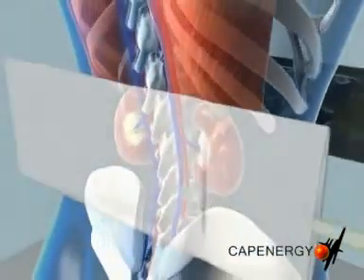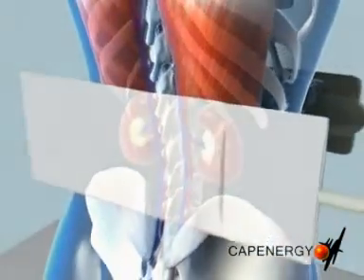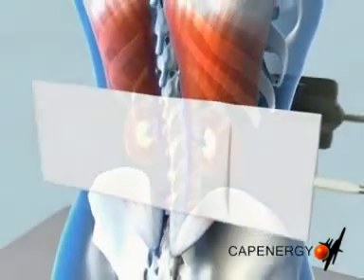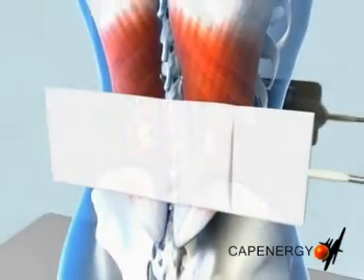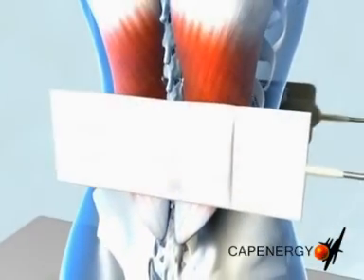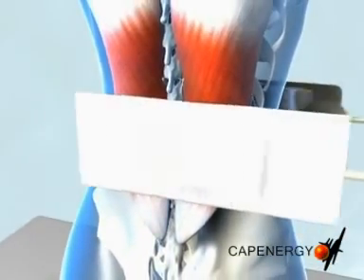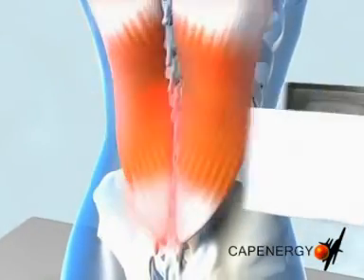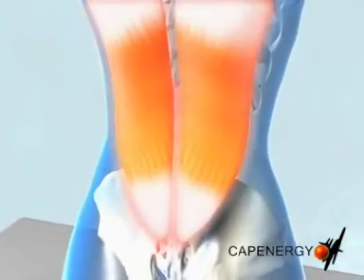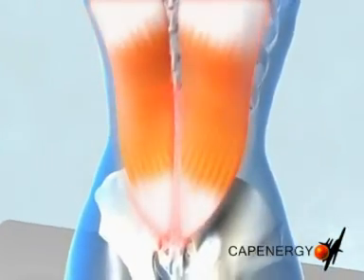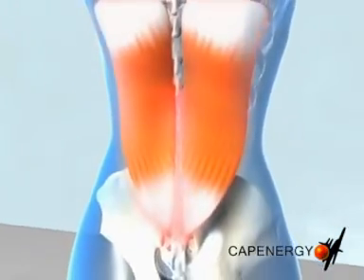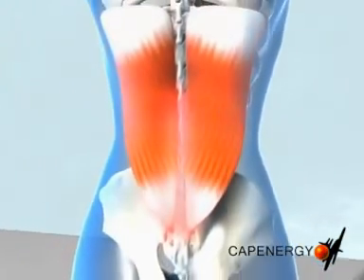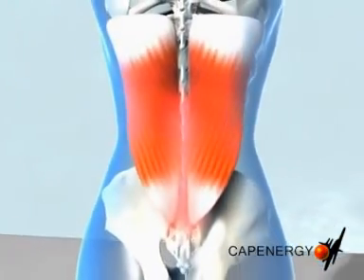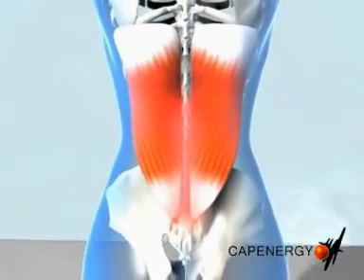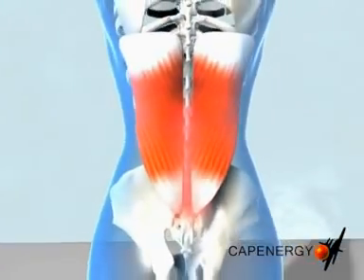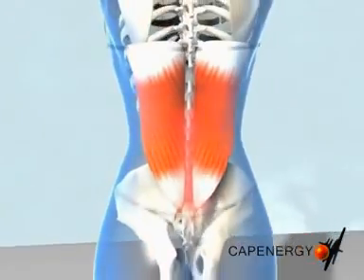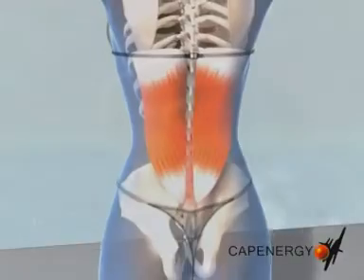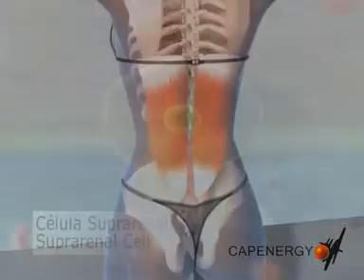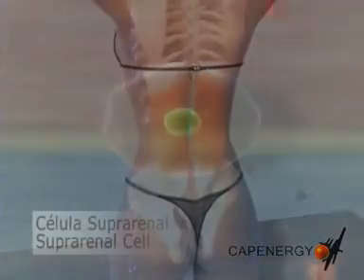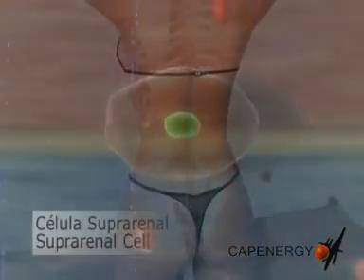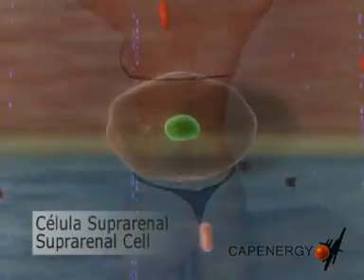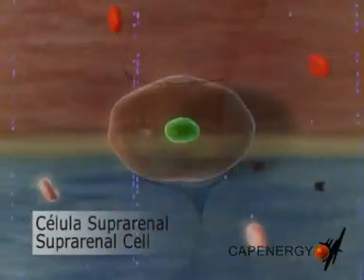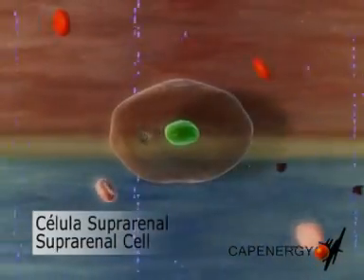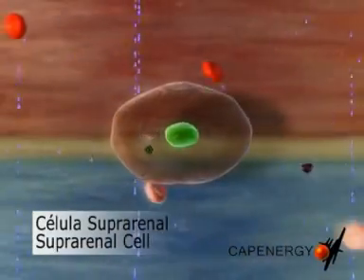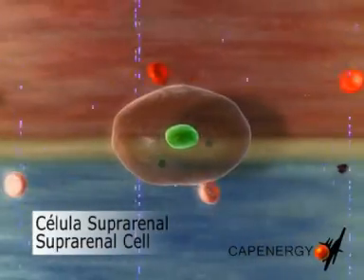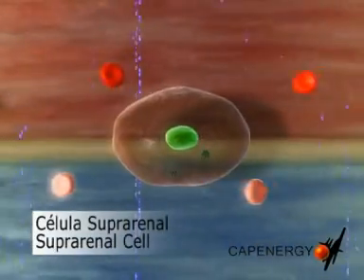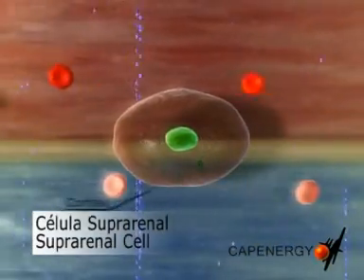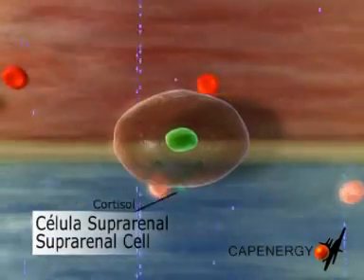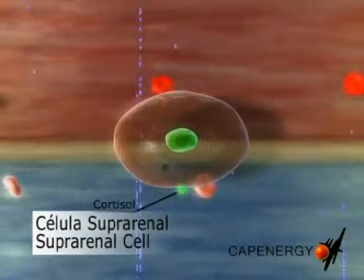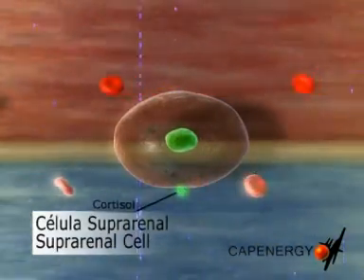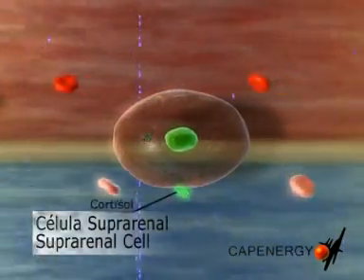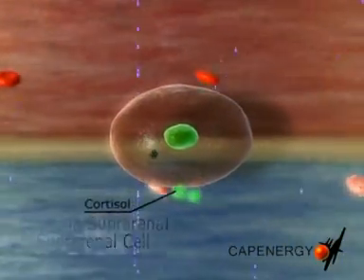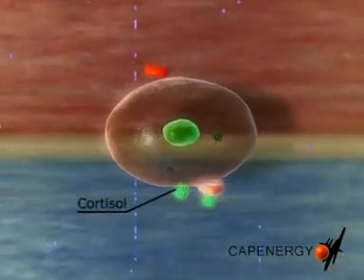Consequently, a localized and controlled artificial fever is generated, during which the body produces its own natural anti-inflammatory drug, which helps muscles to desinflamate.